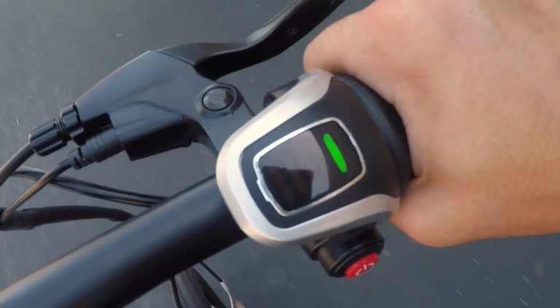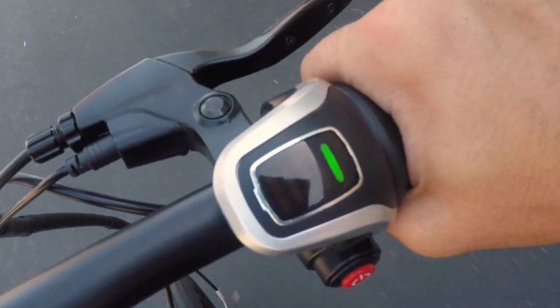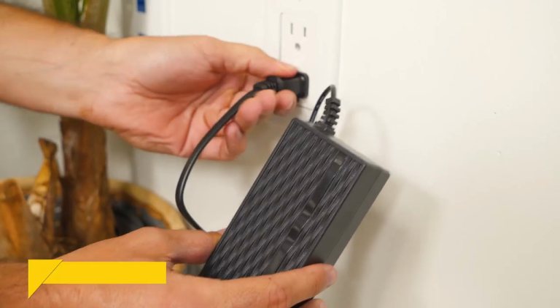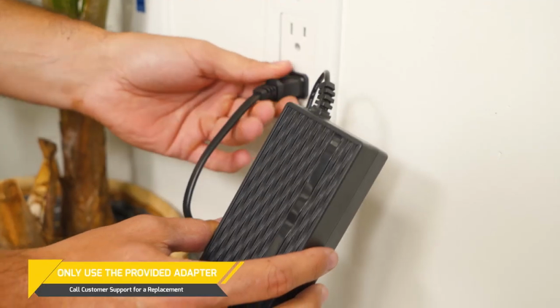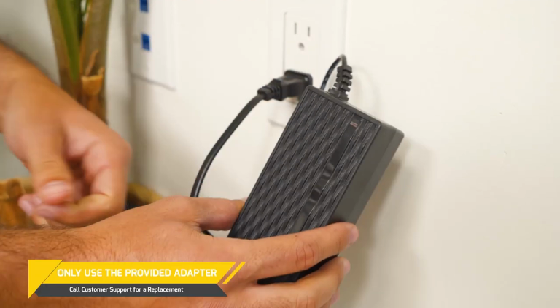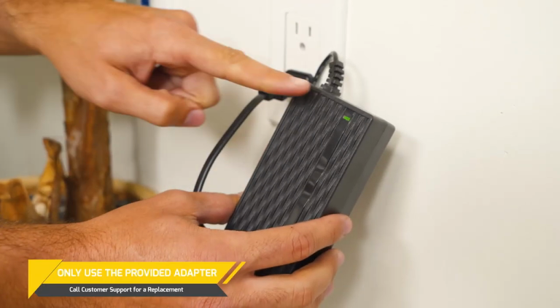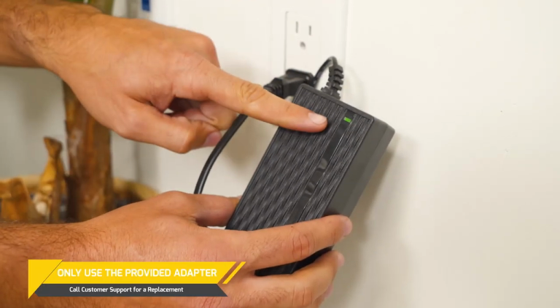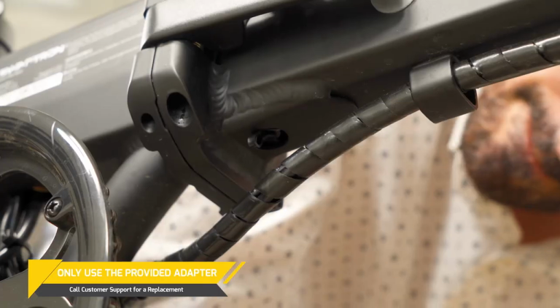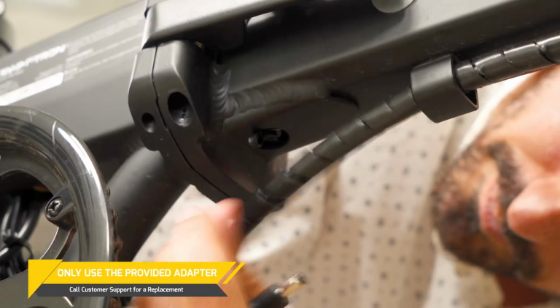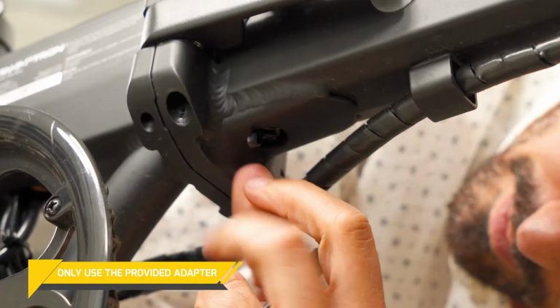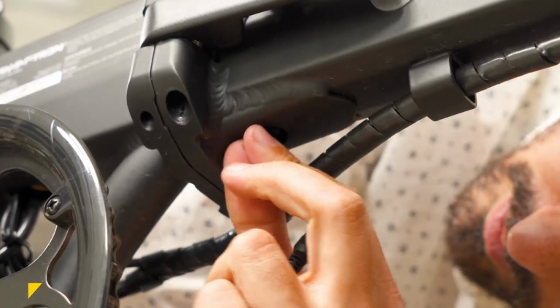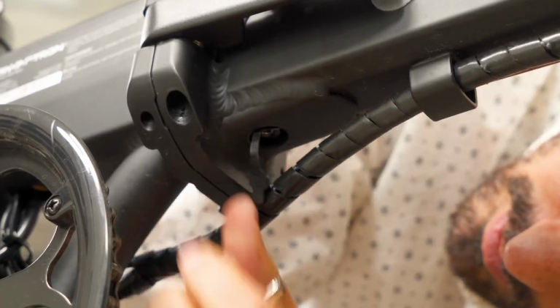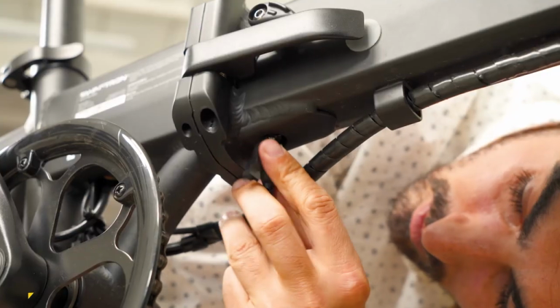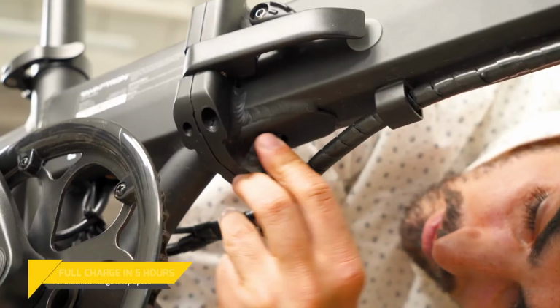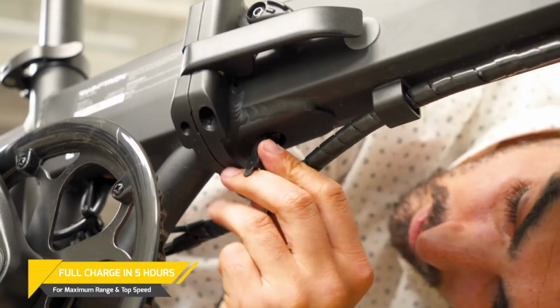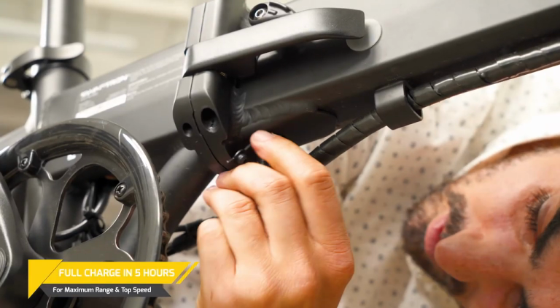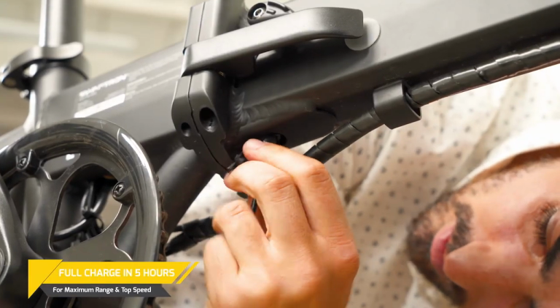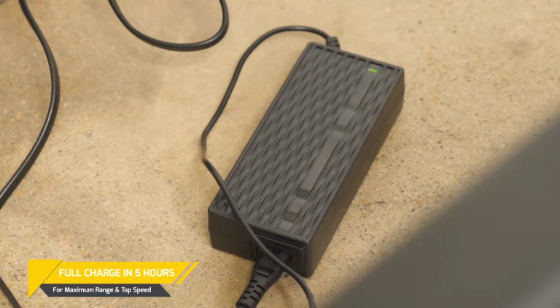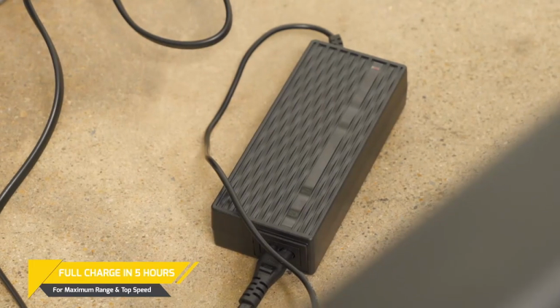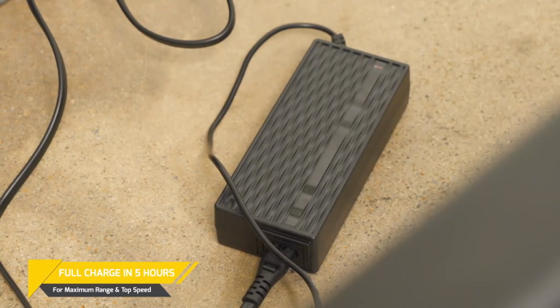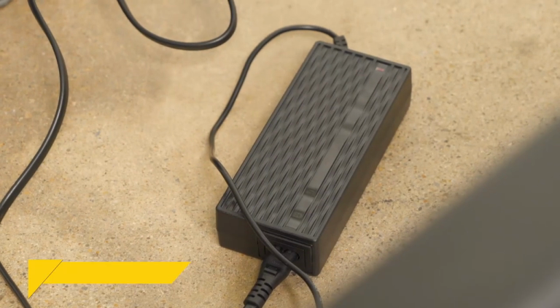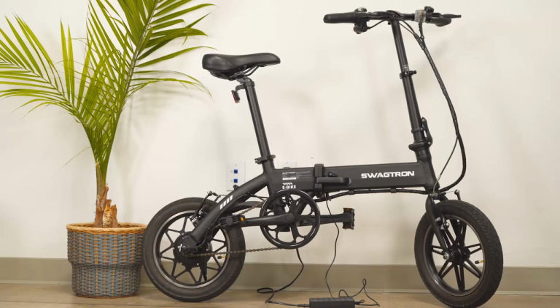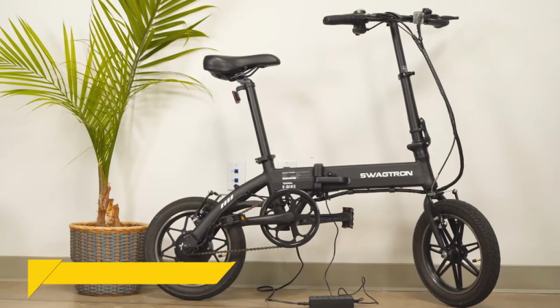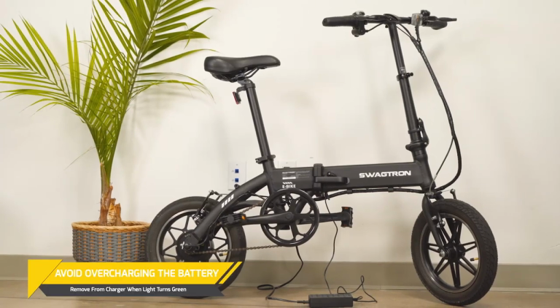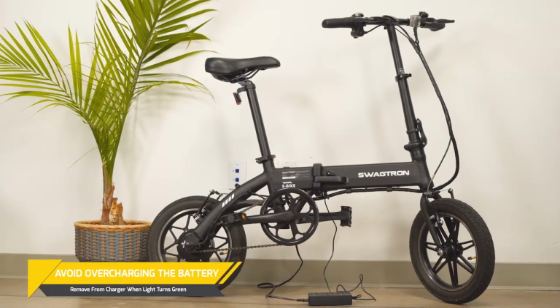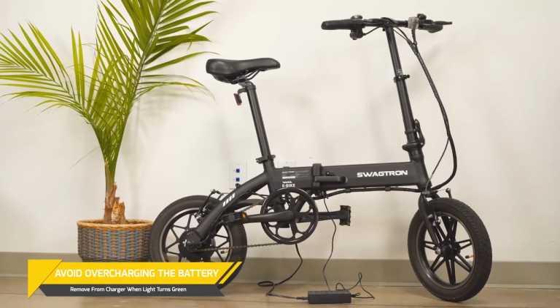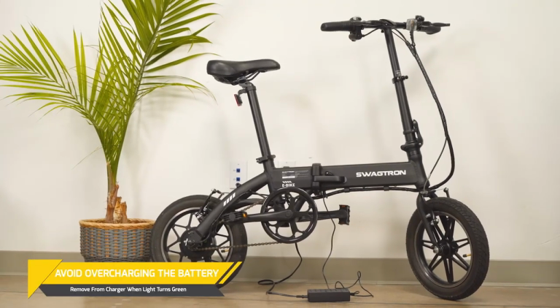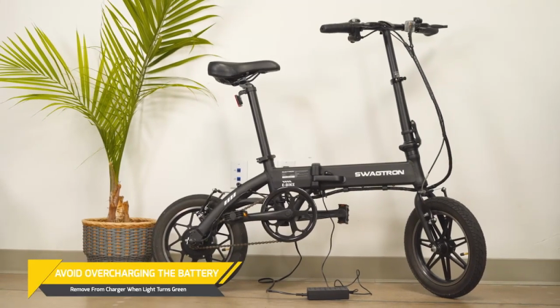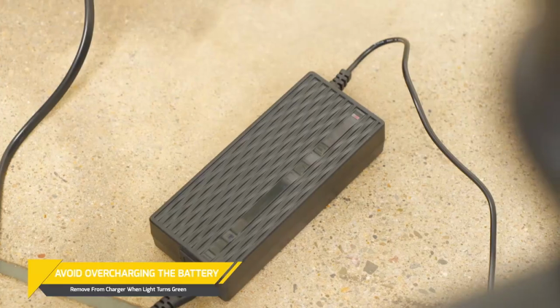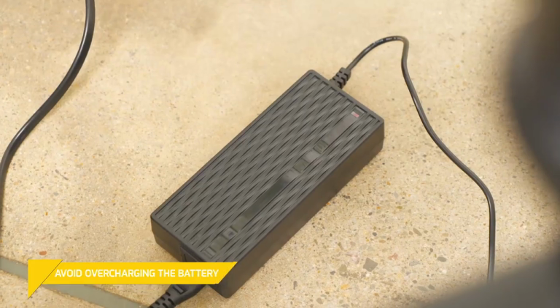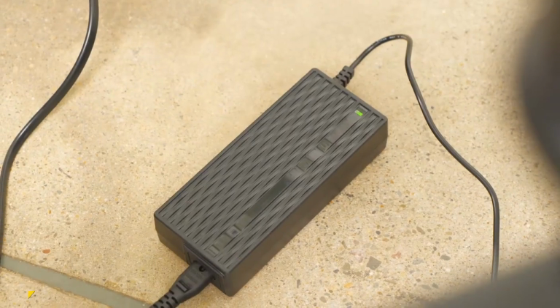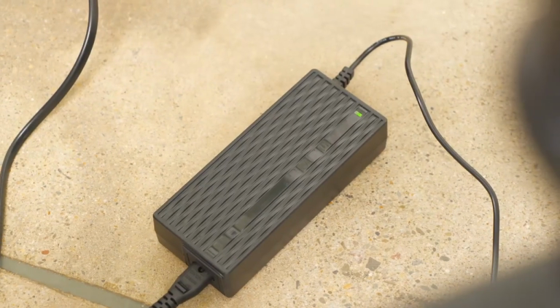To obtain maximum range and top speed, ensure that your EB-5 is fully charged before riding. This can take up to five hours. A little tip: avoid overcharging the battery. When the EB-5's battery is full, it's best to take it off the charger.